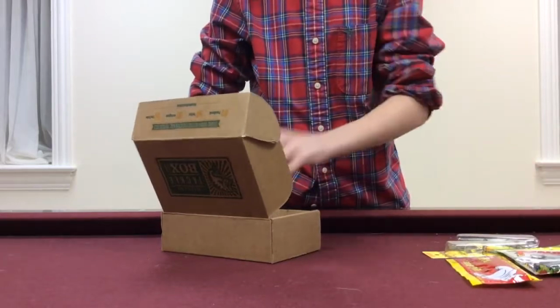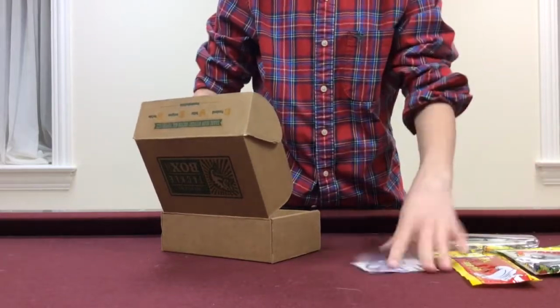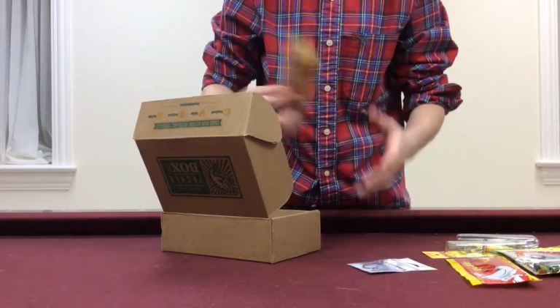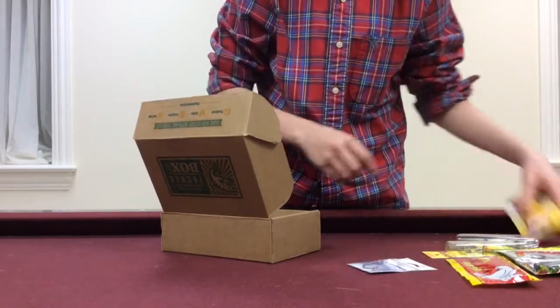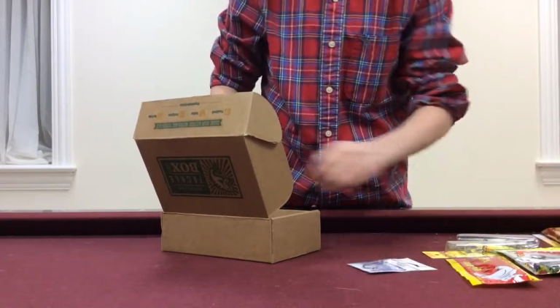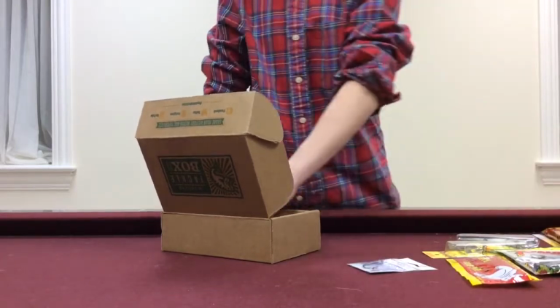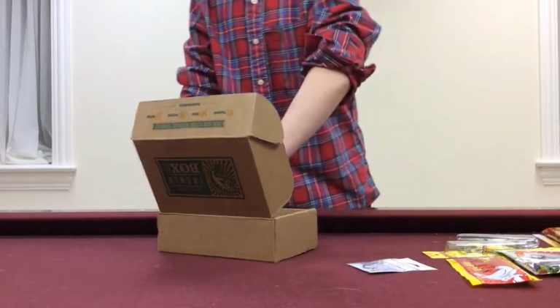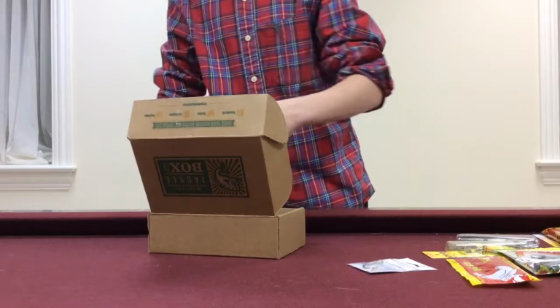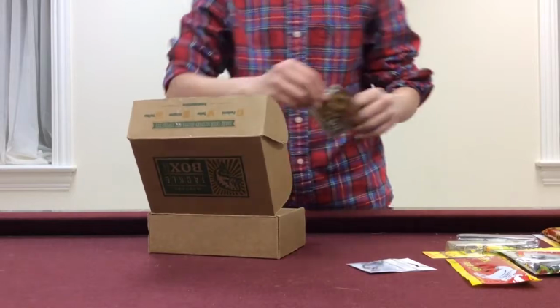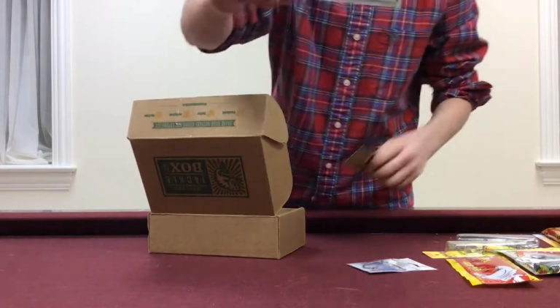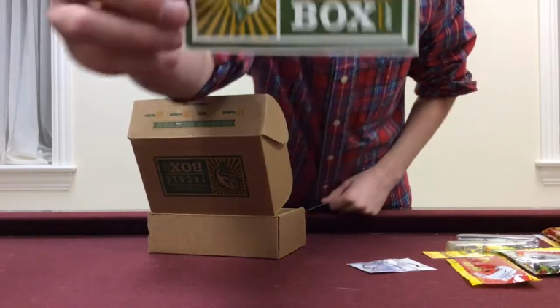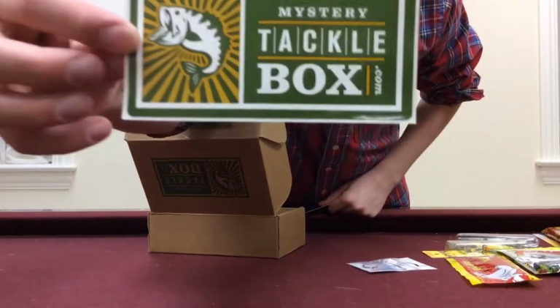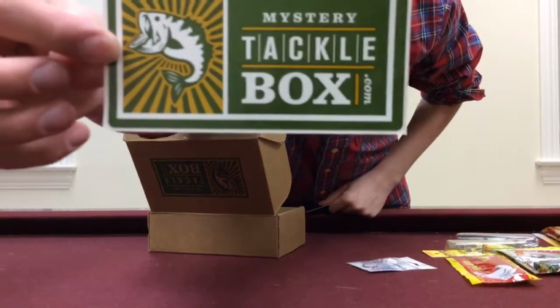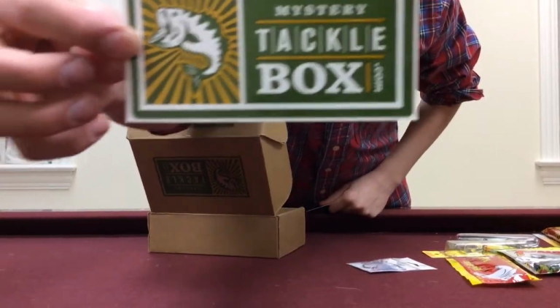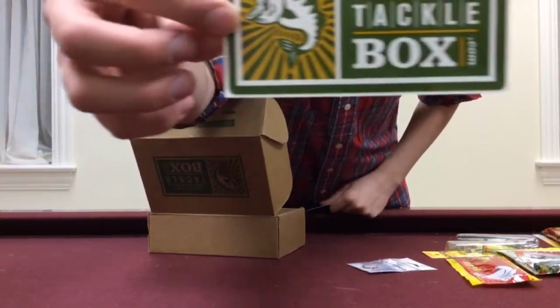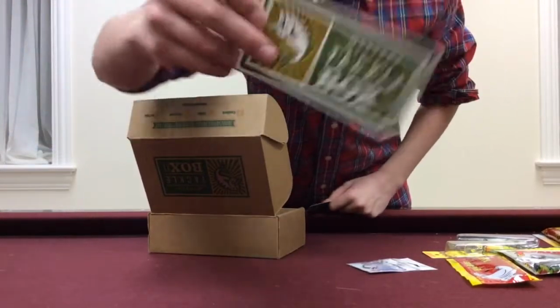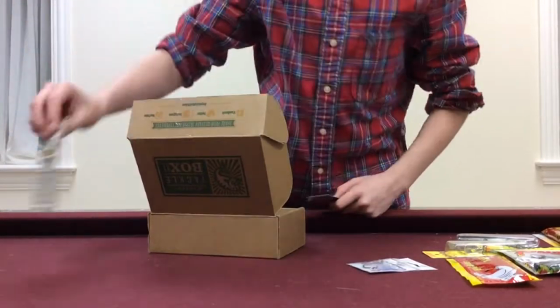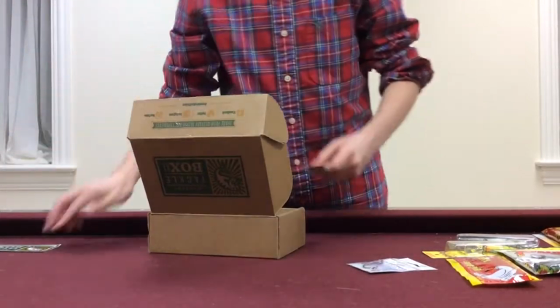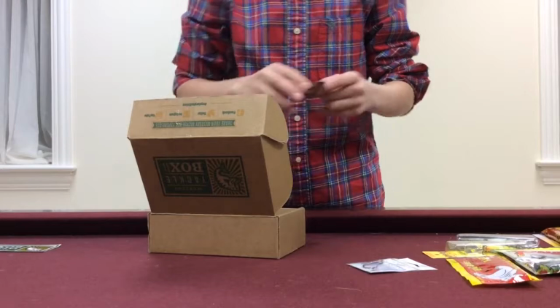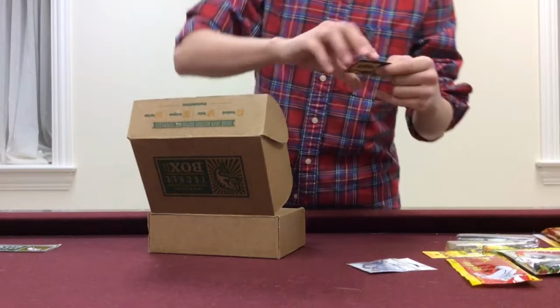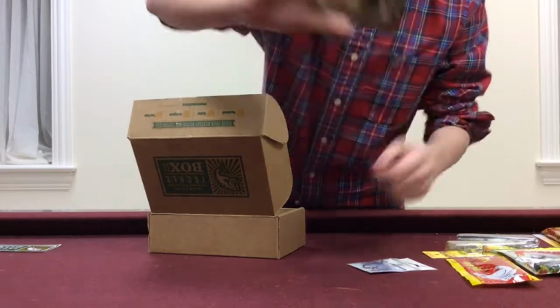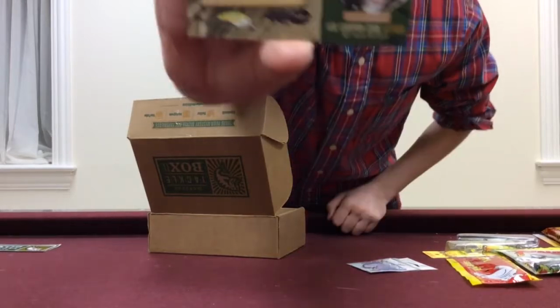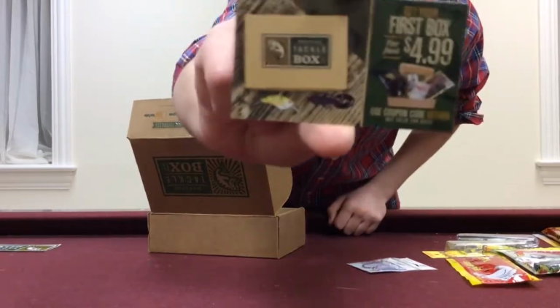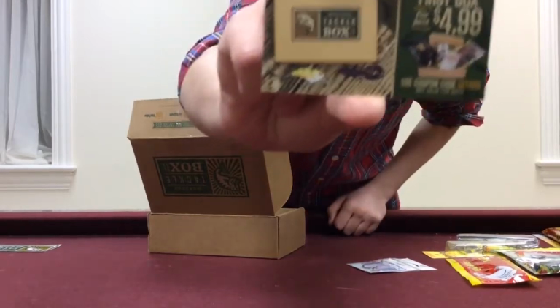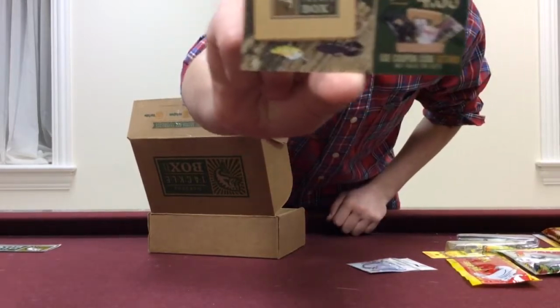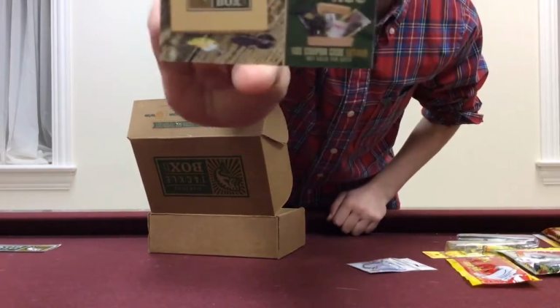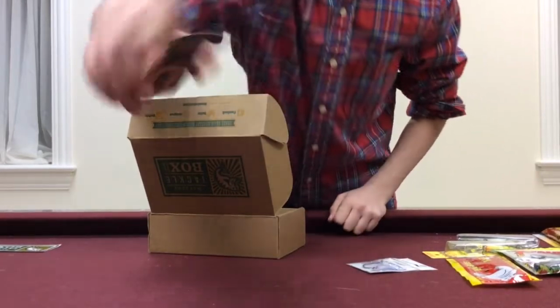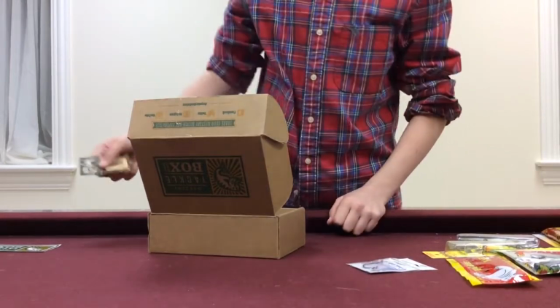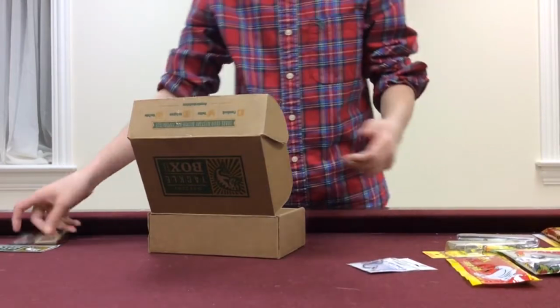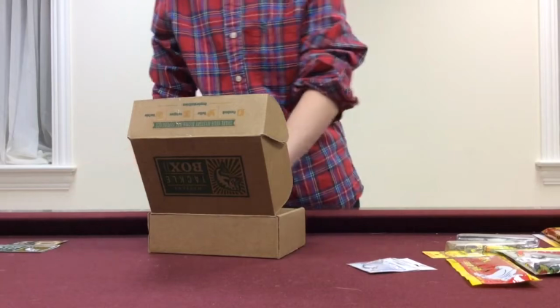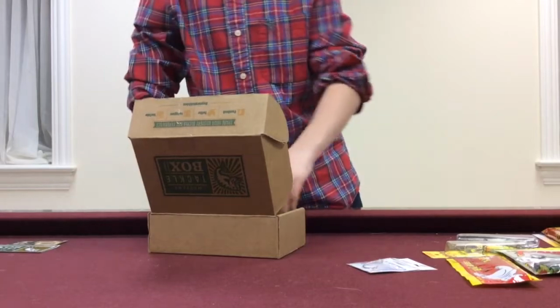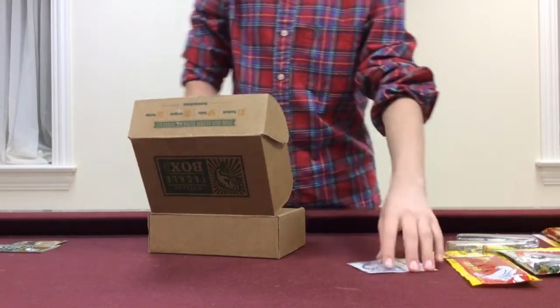Then we have the hooks and a little something special that we'll go over. So to start off, we have our Mystery Tackle Box sticker. Then we have our KIT 499 coupon code, which comes with every box along with the sticker.